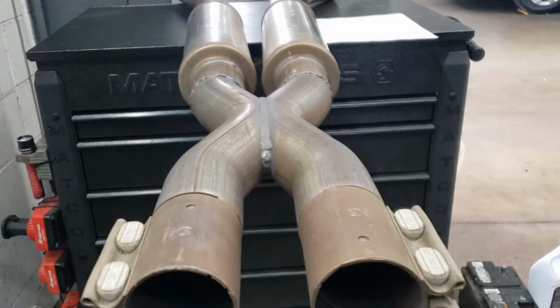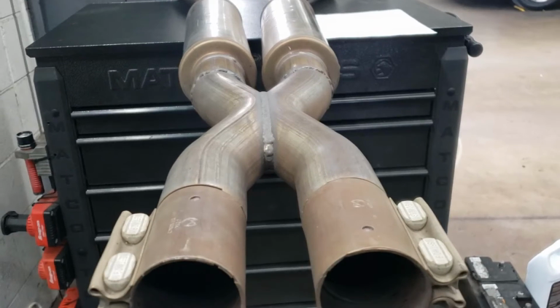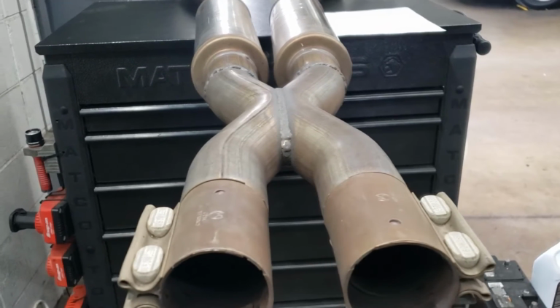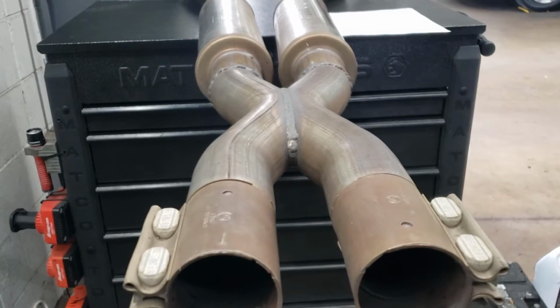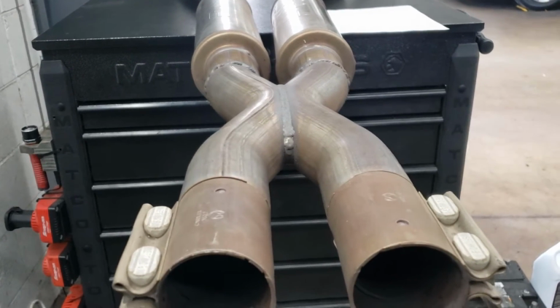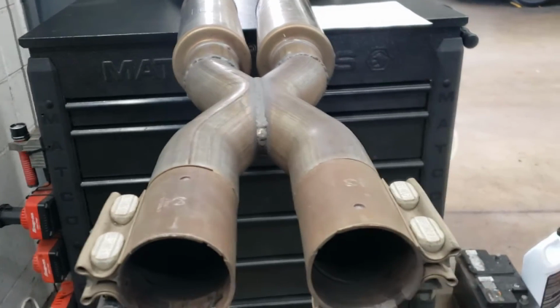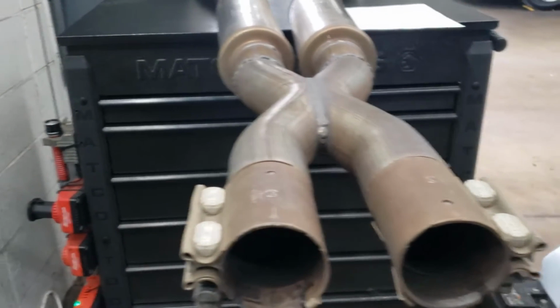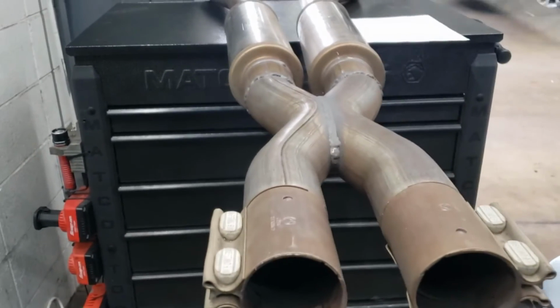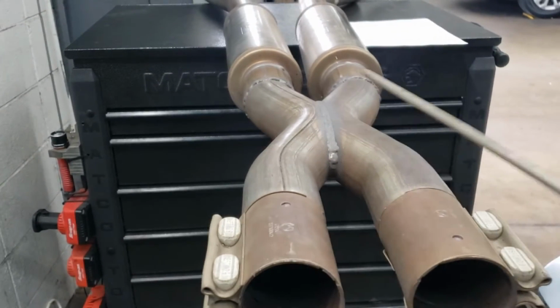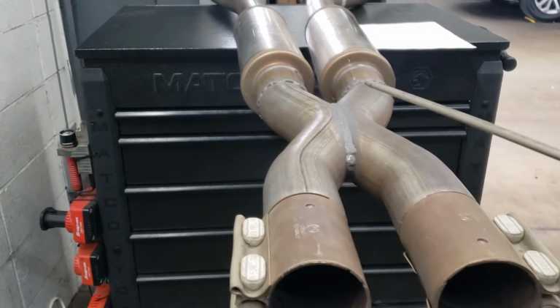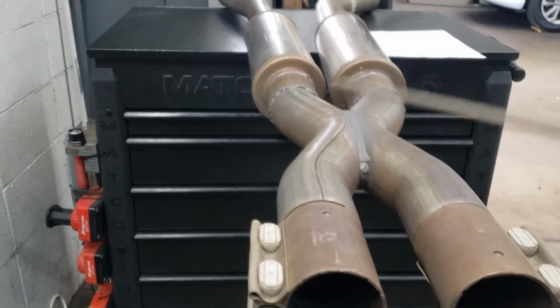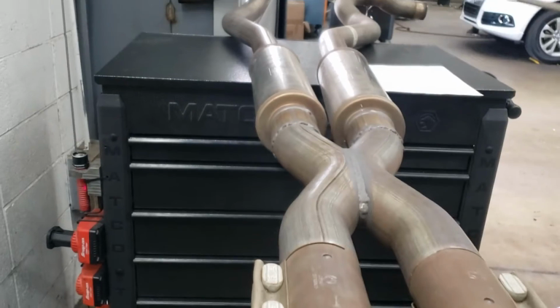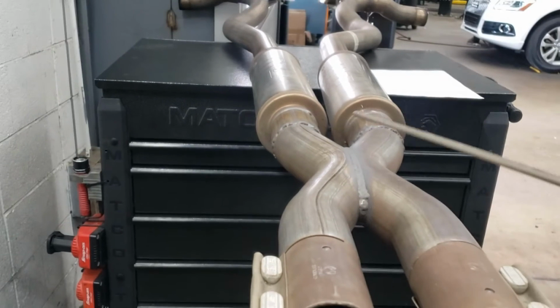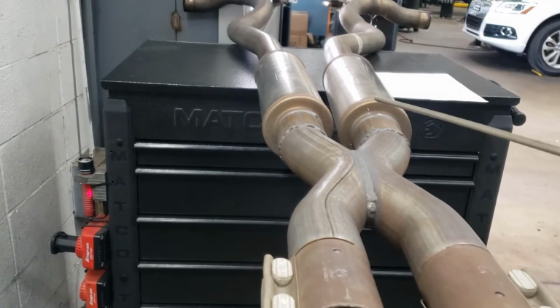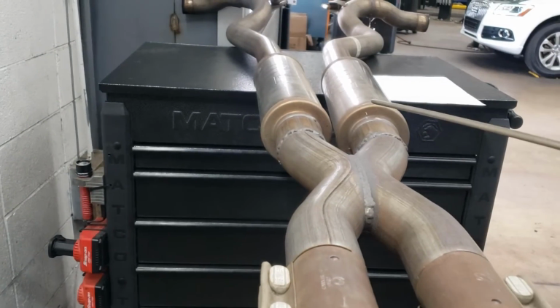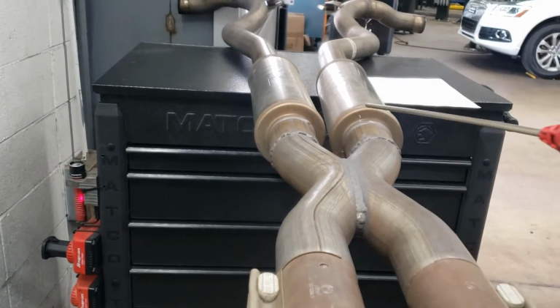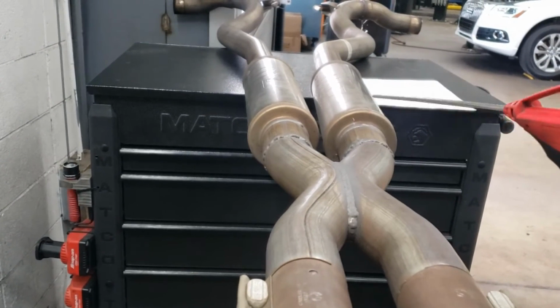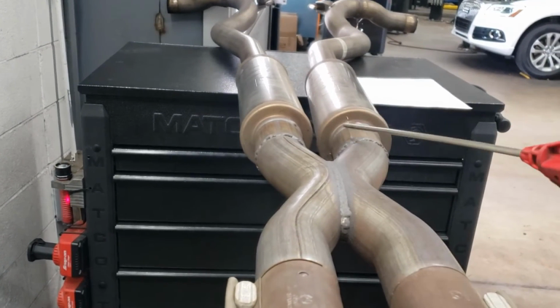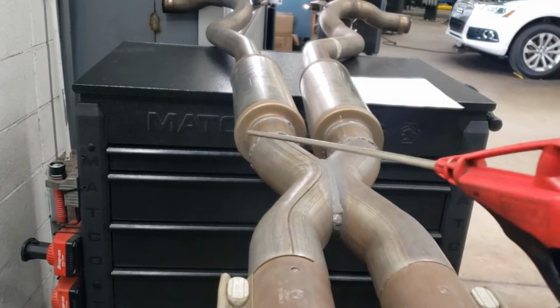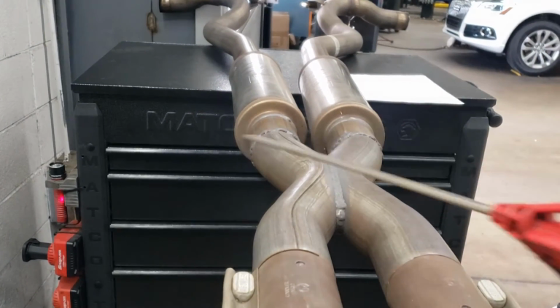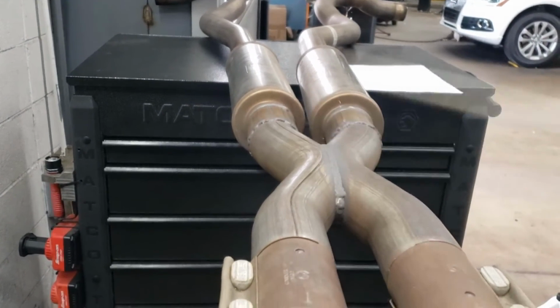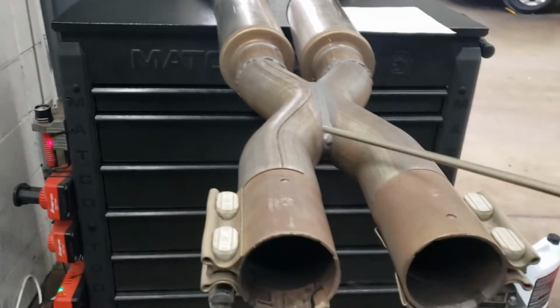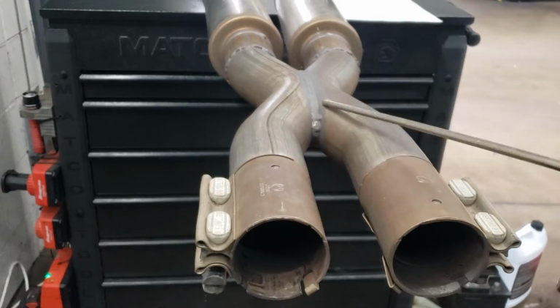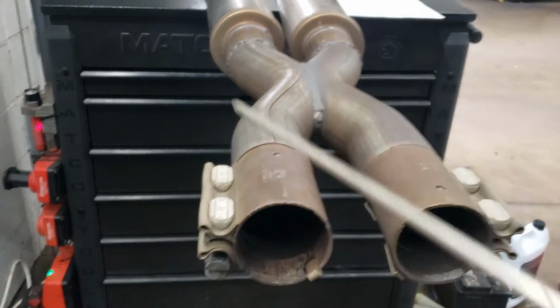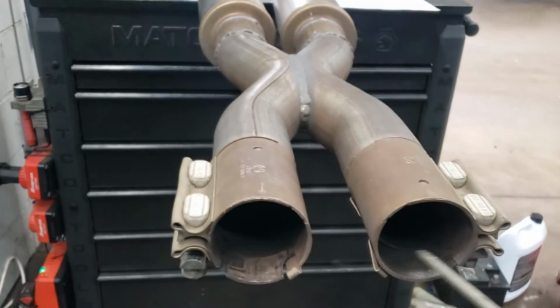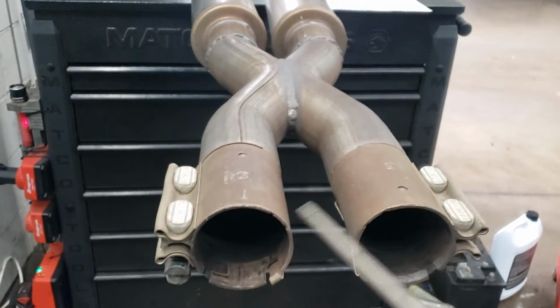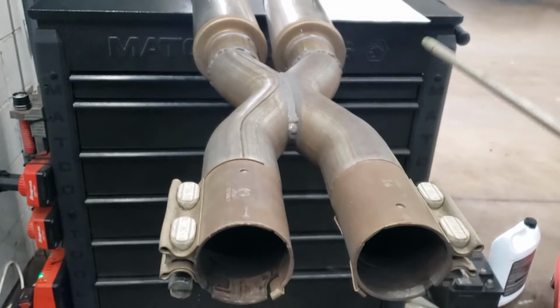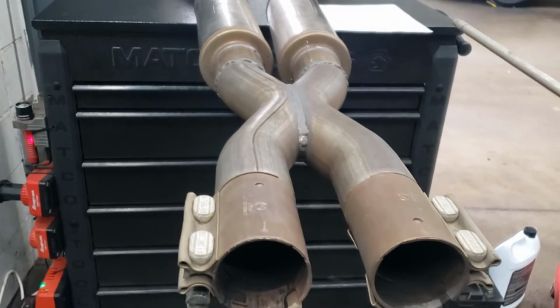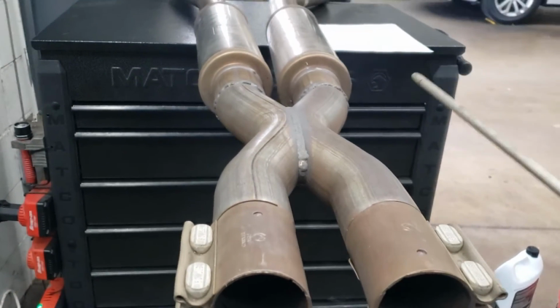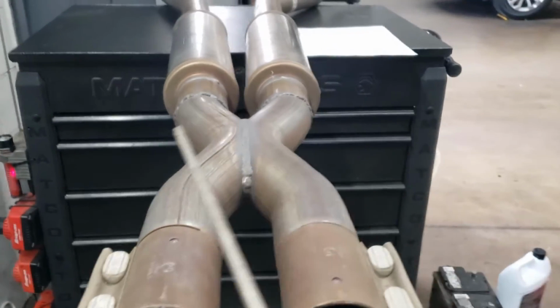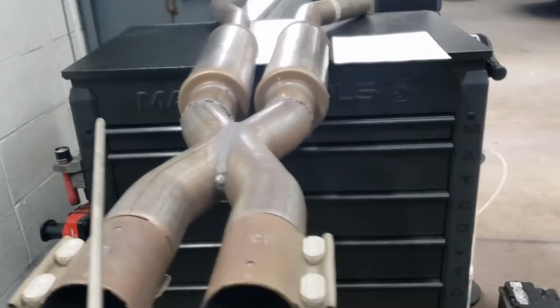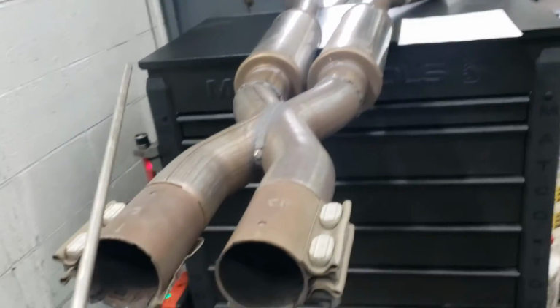This is the old X-pipe I have off my old car. The manifold resonator is in place, and this is a Ford Racing X-pipe, two and a half inches on both sides.